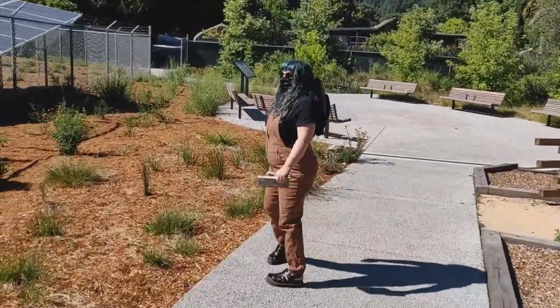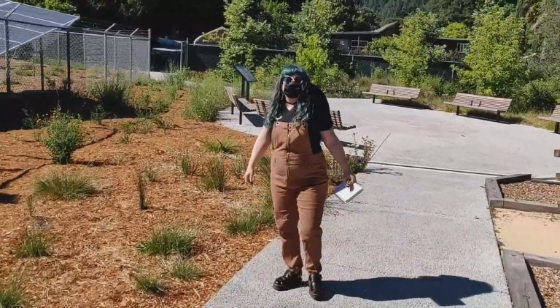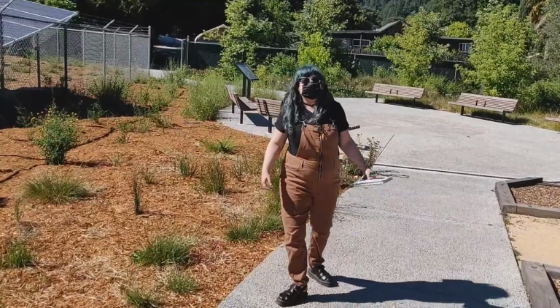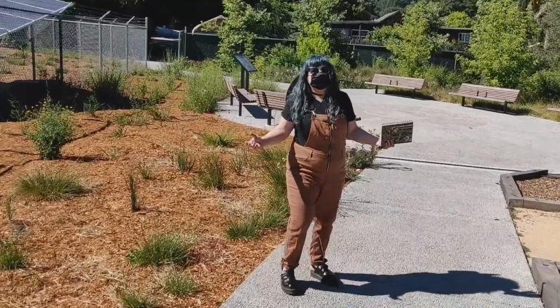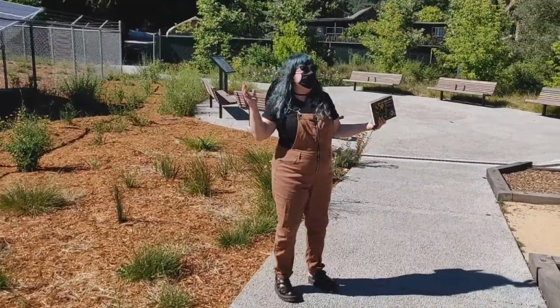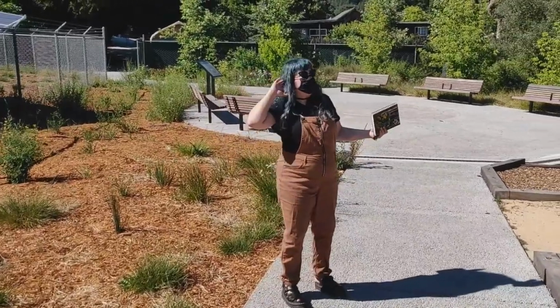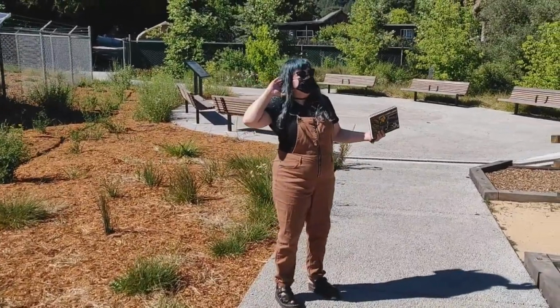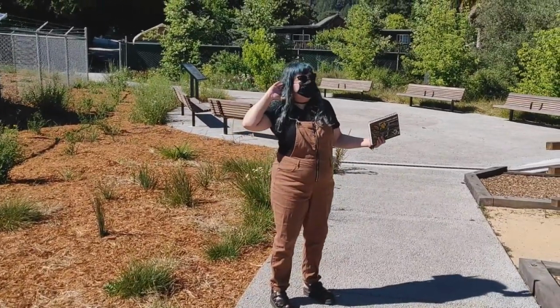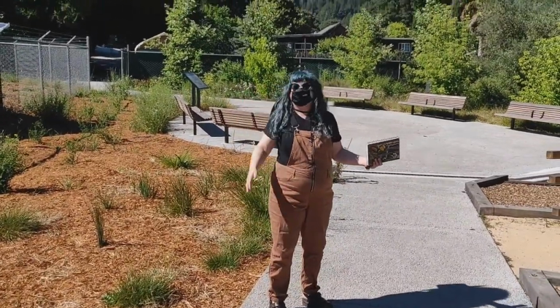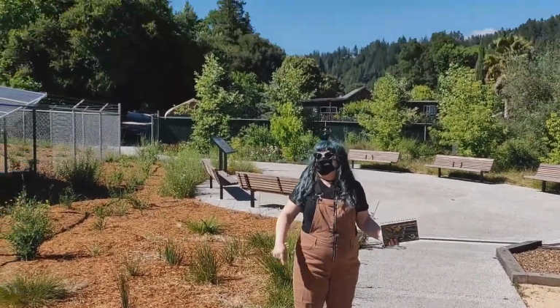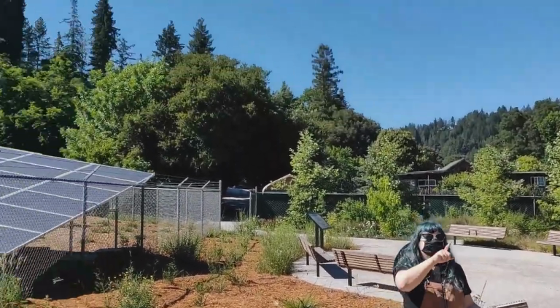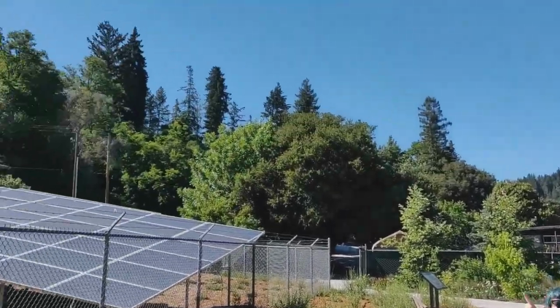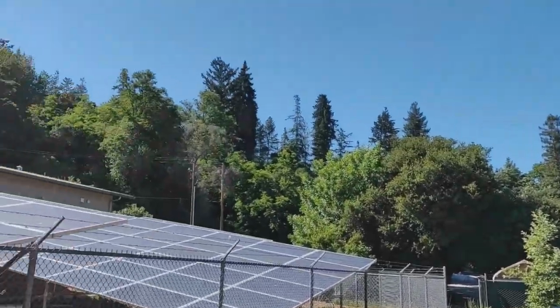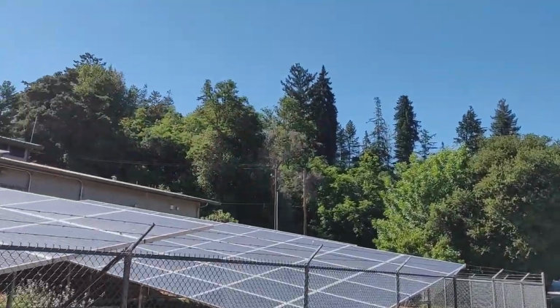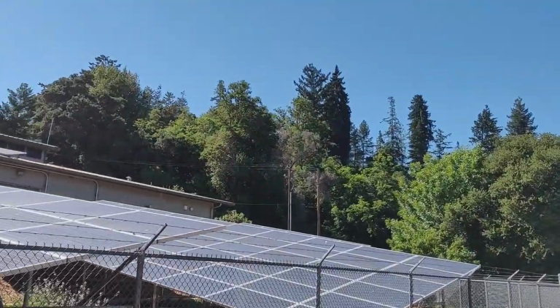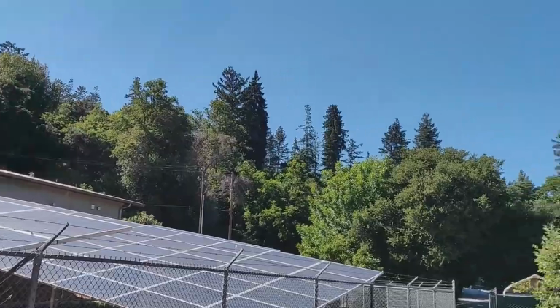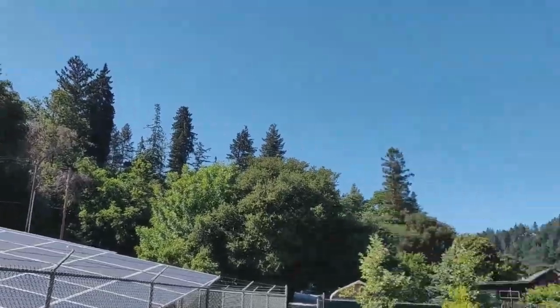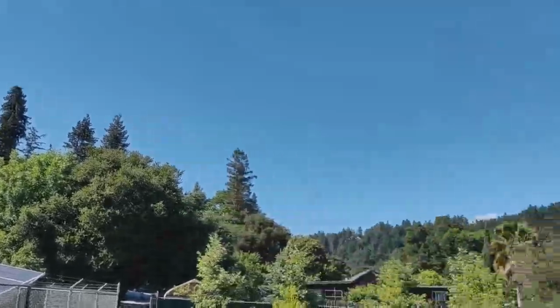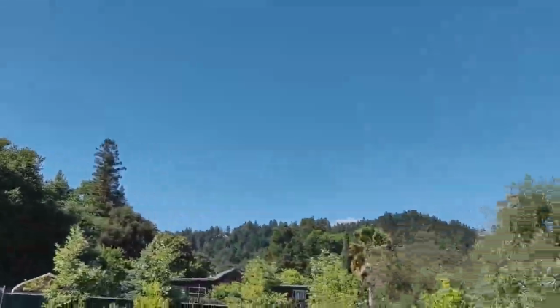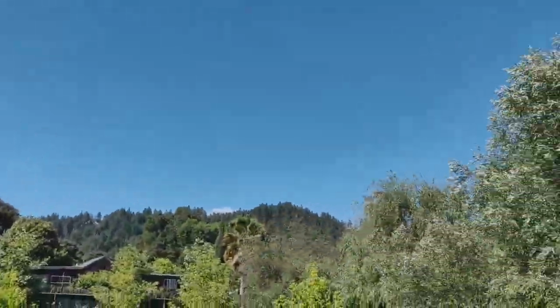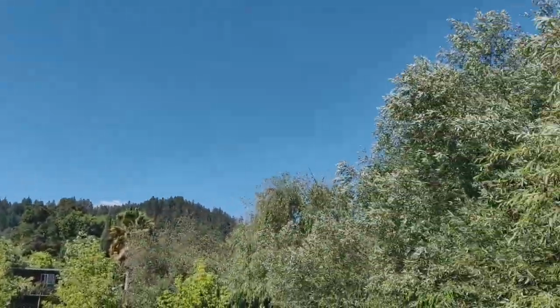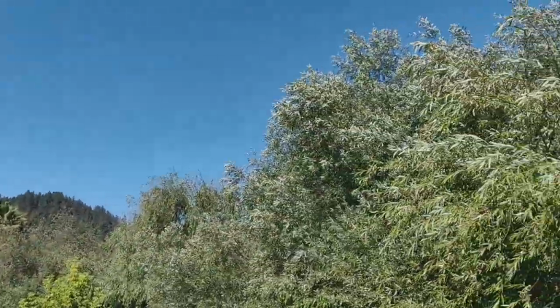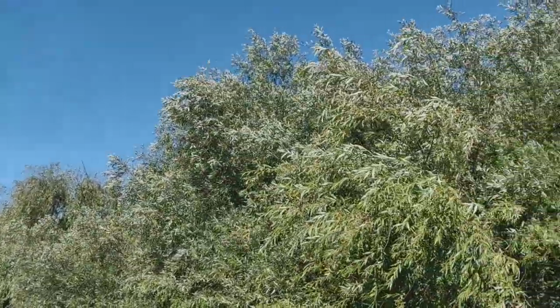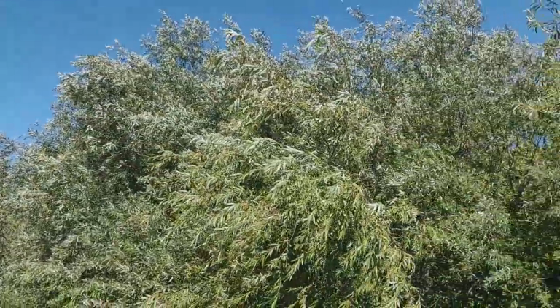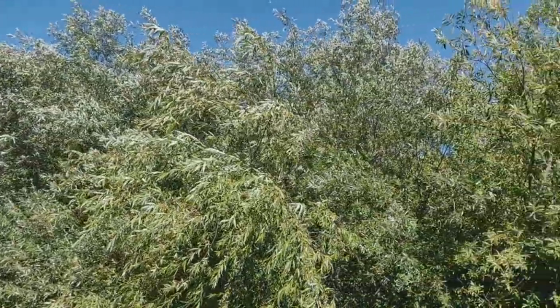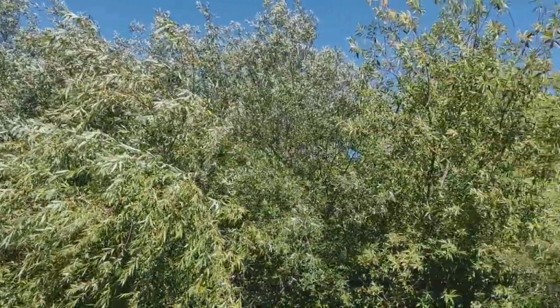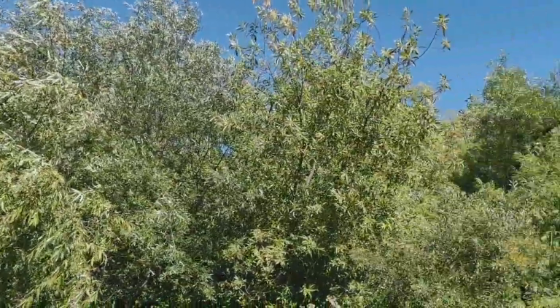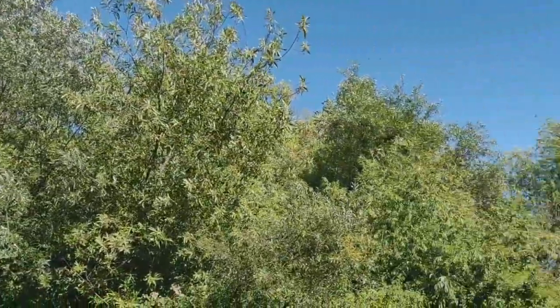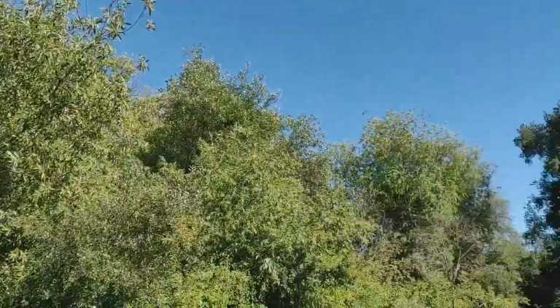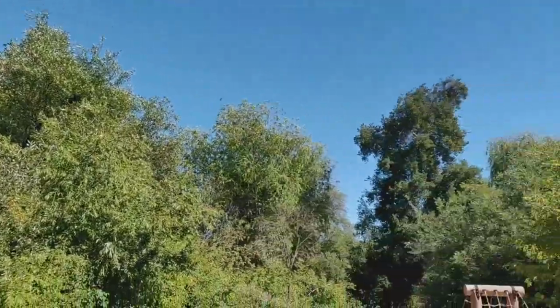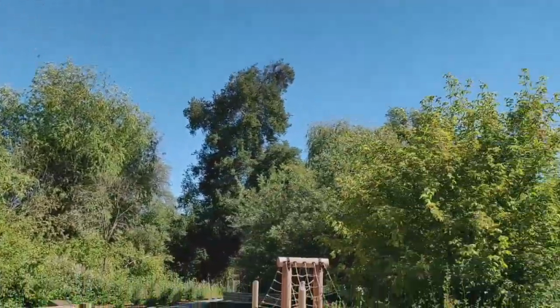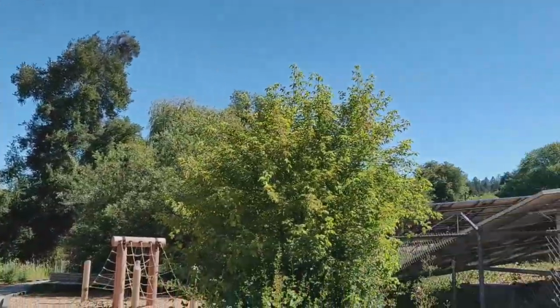Take a moment to listen and to look all around you. Connect with nature. We are going to write or draw our observations. Ask yourself: what's the weather like? What do you hear? What do you smell?